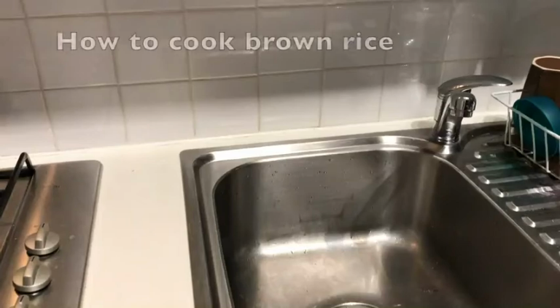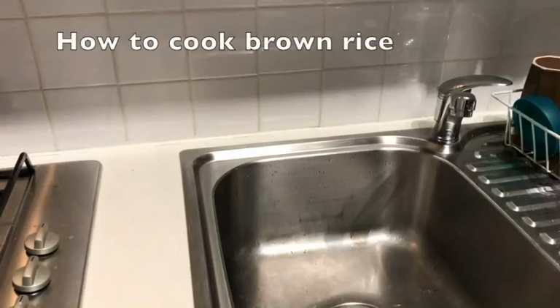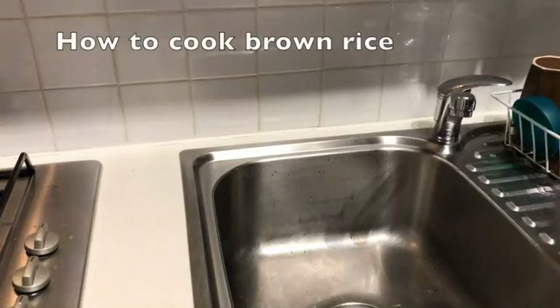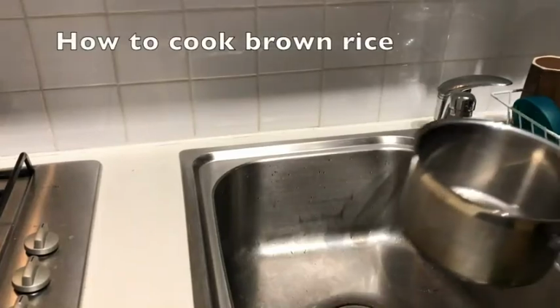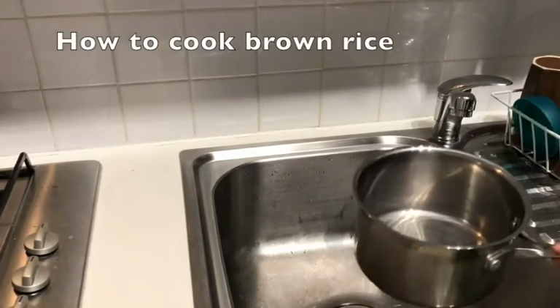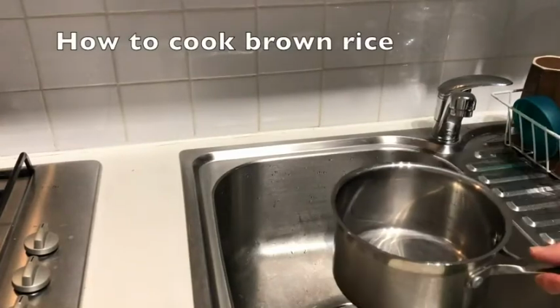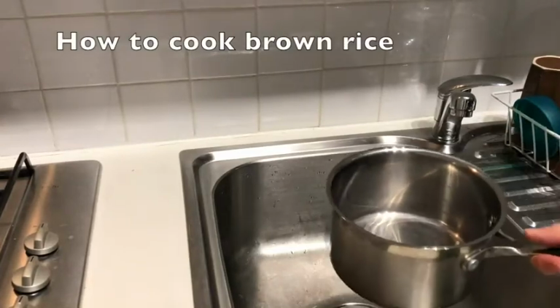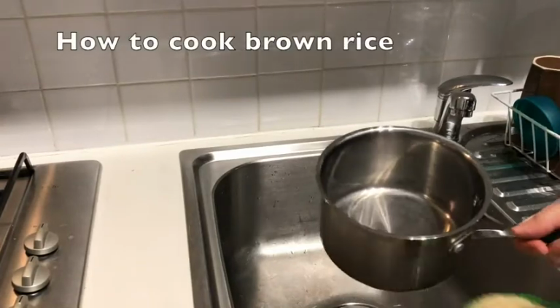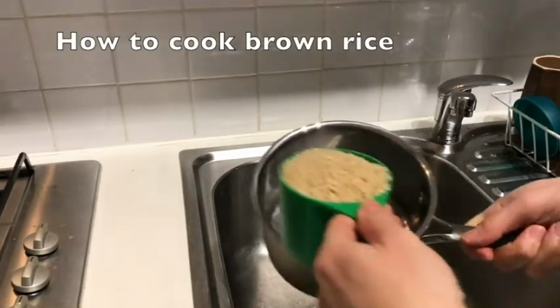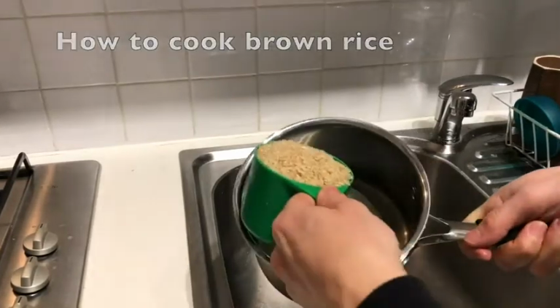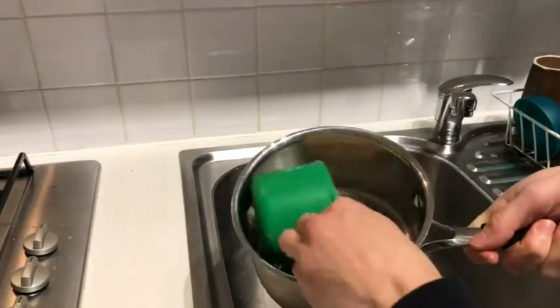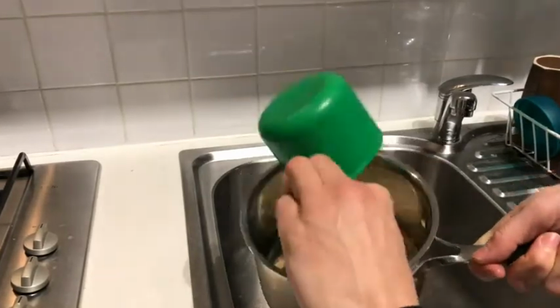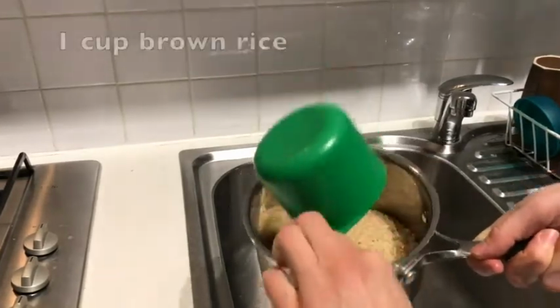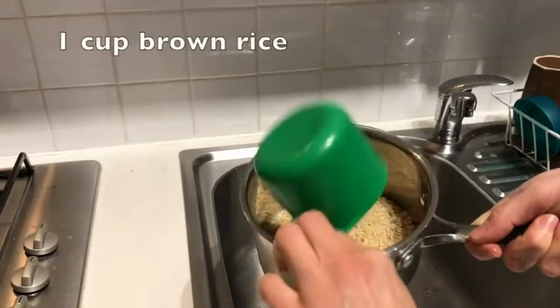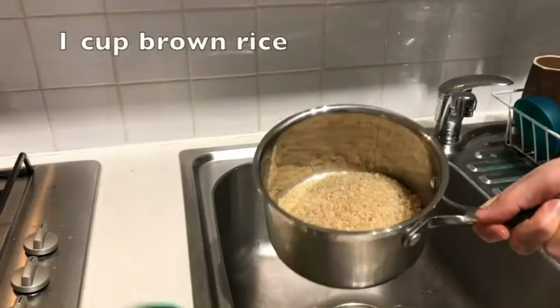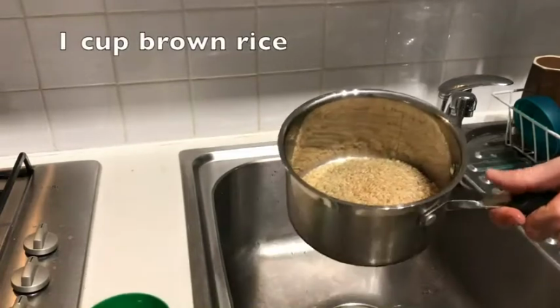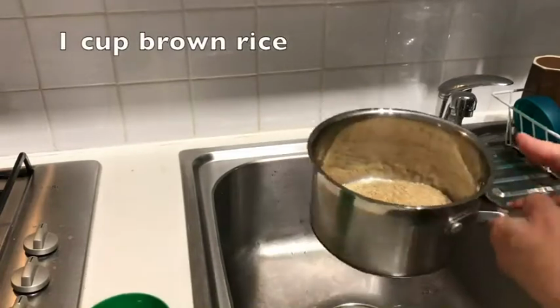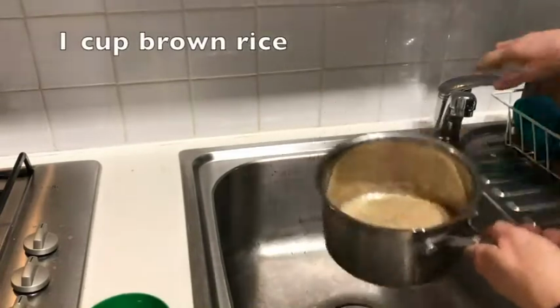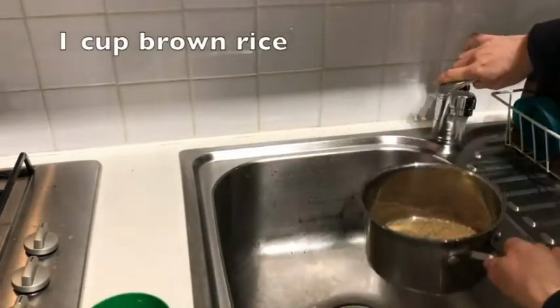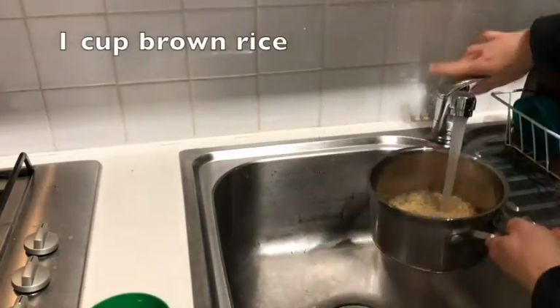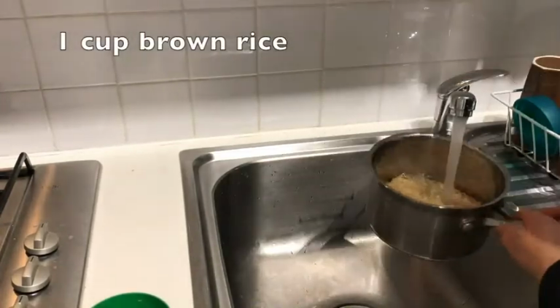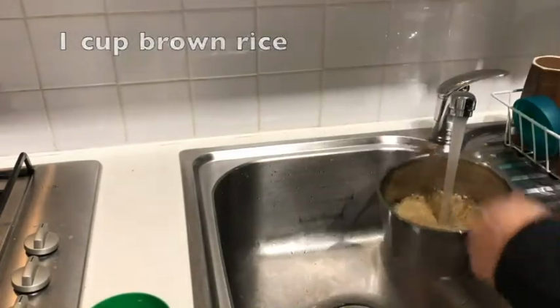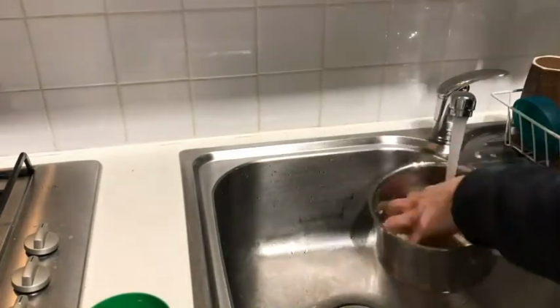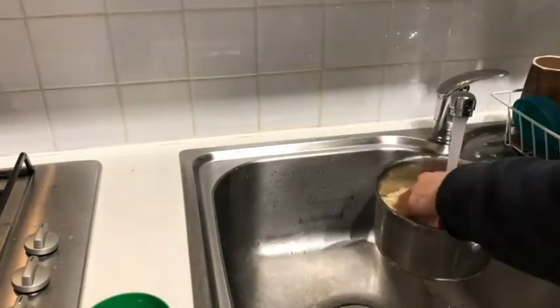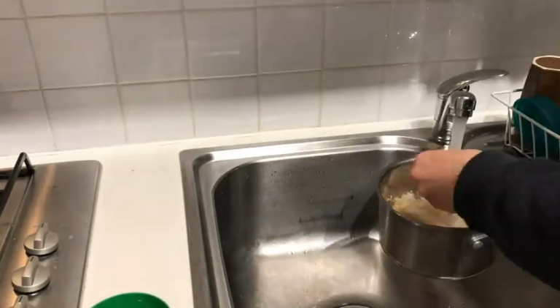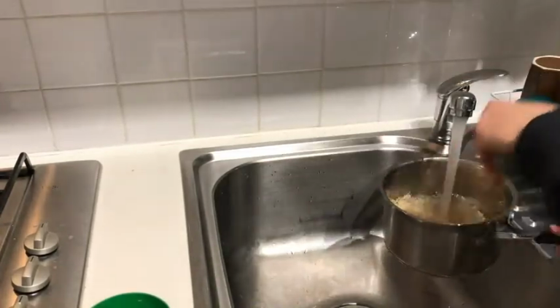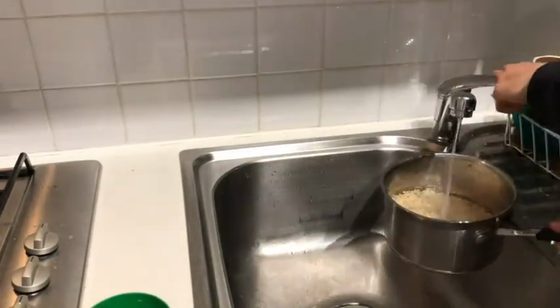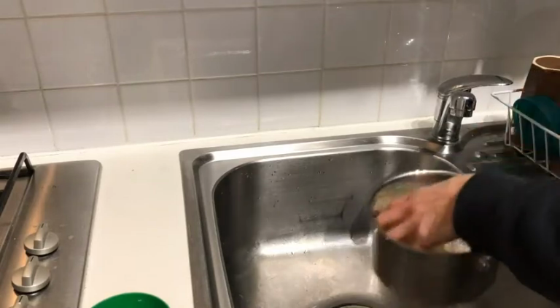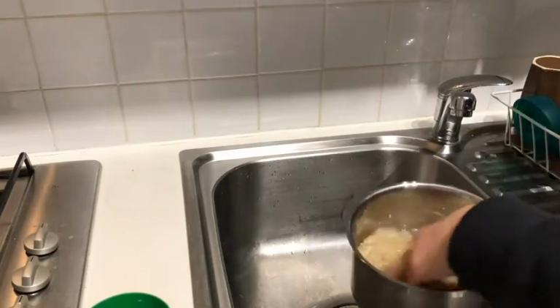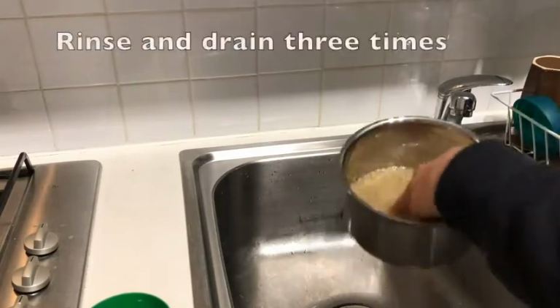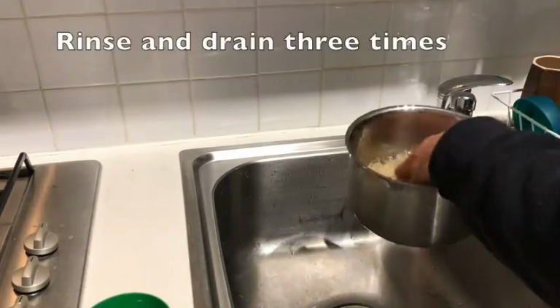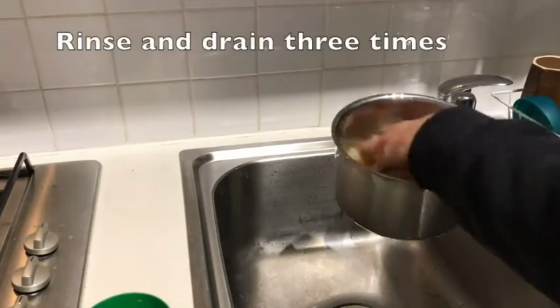Hi, it's Leah here and today I'm going to show you how to cook brown rice. So we get one cup of brown rice, preferably organic rice if you can get it, and before we do anything we're going to rinse the rice.